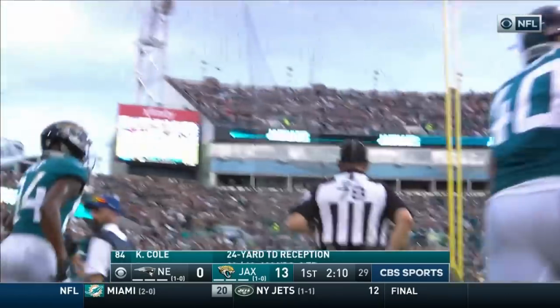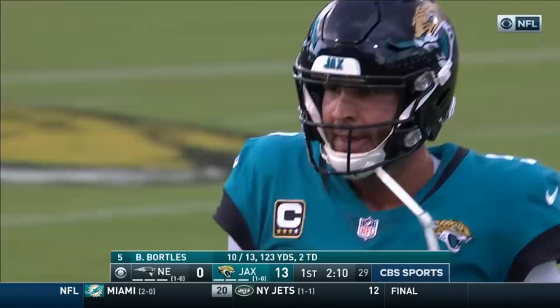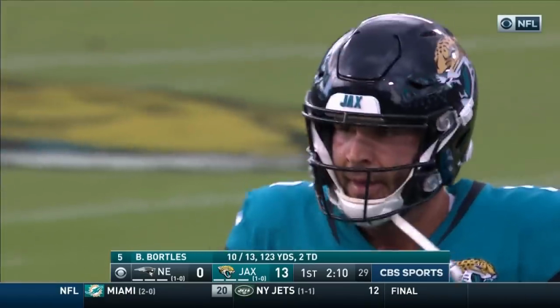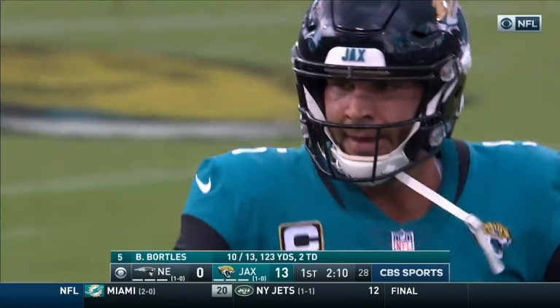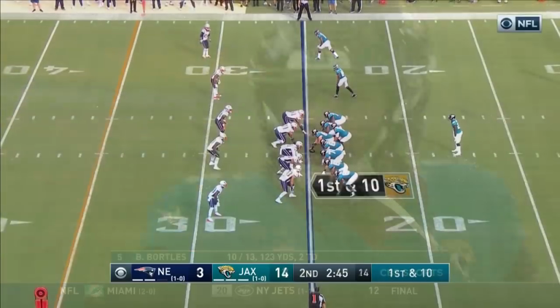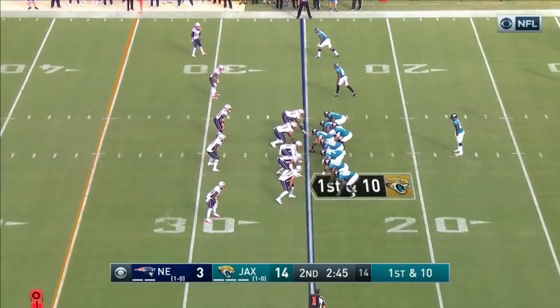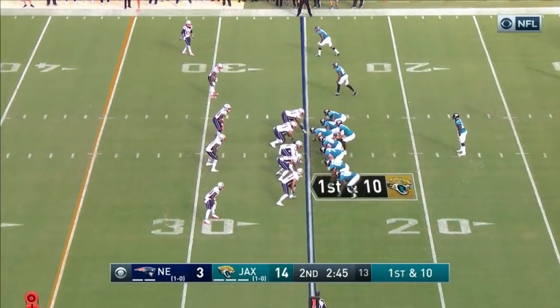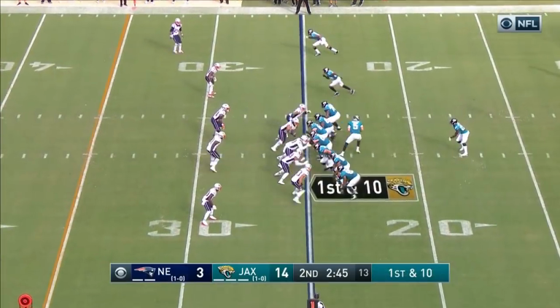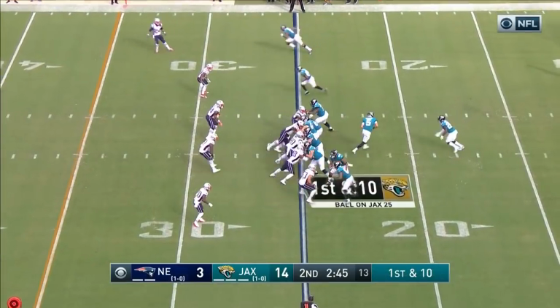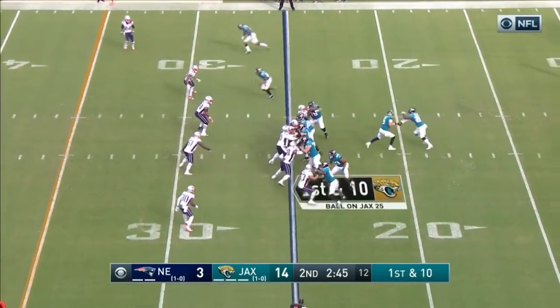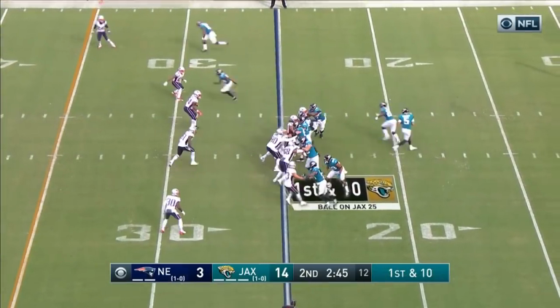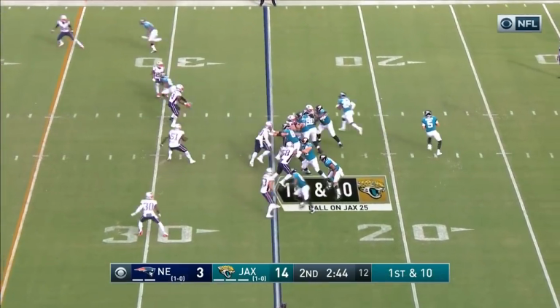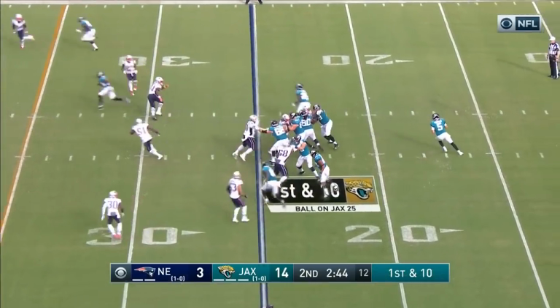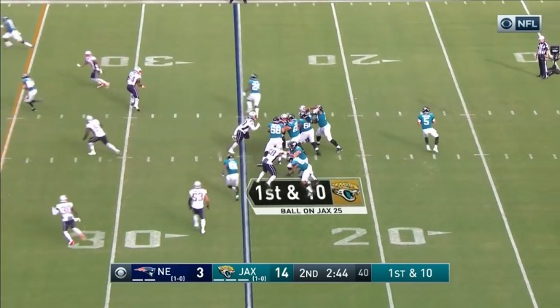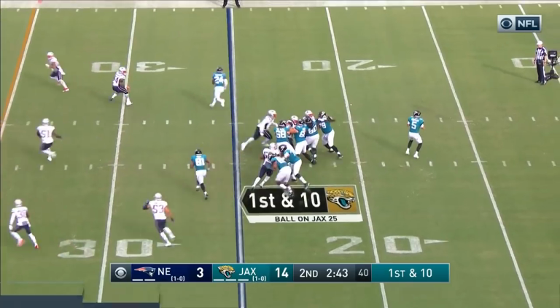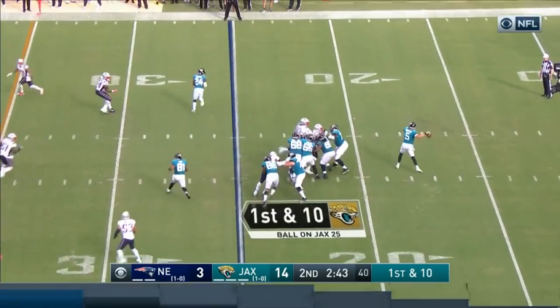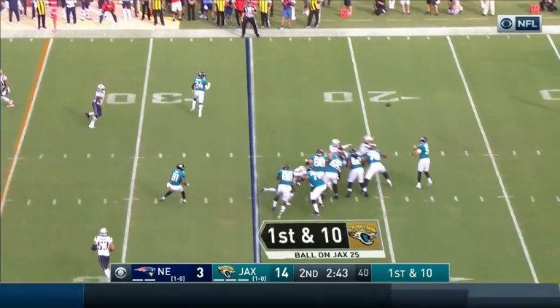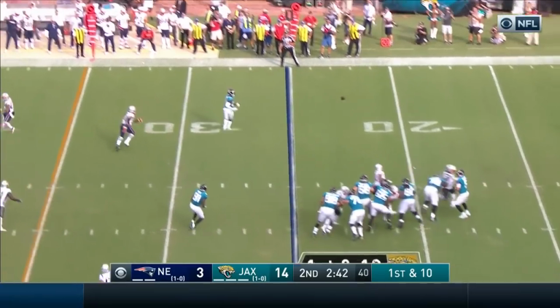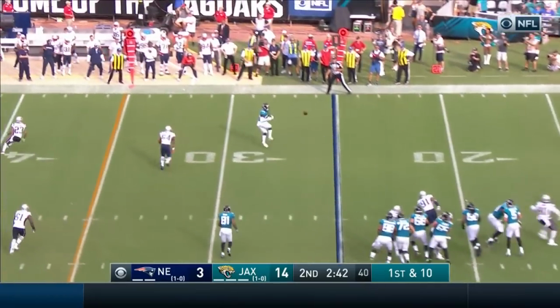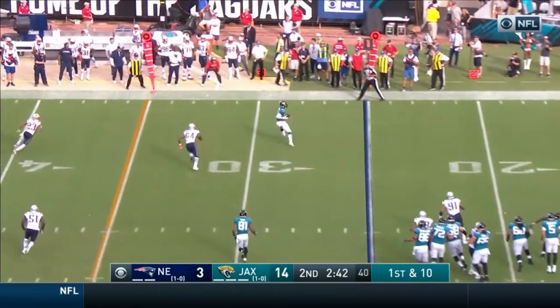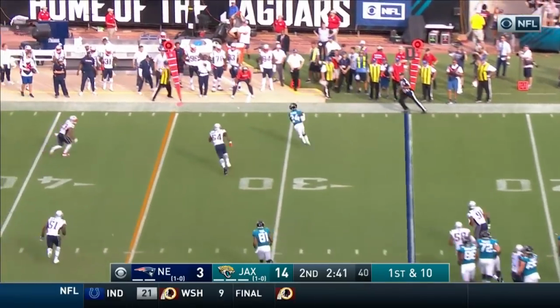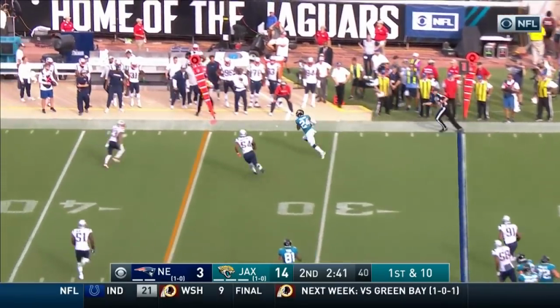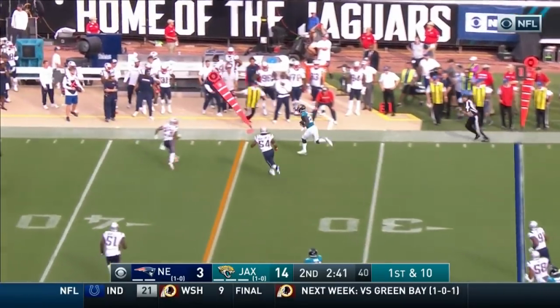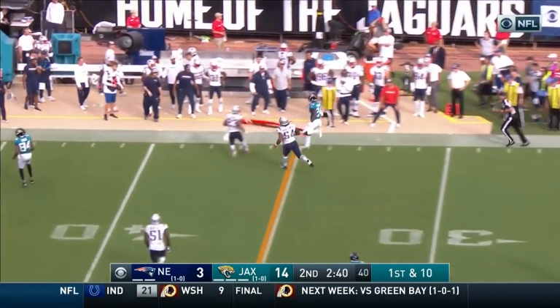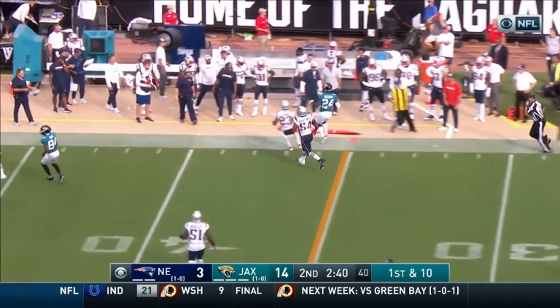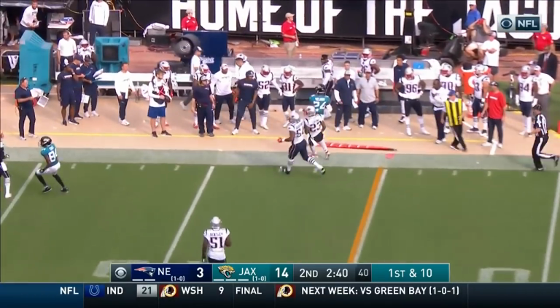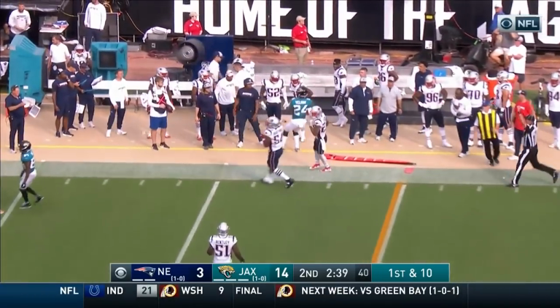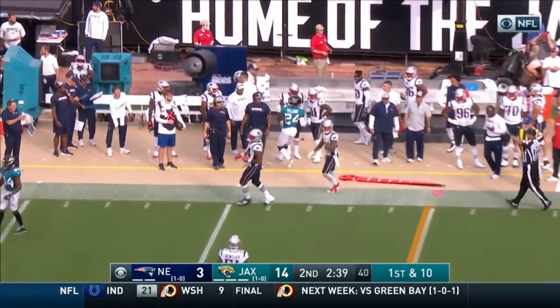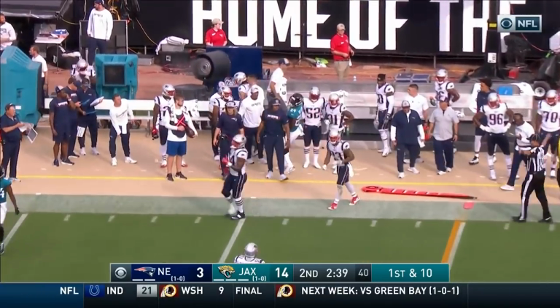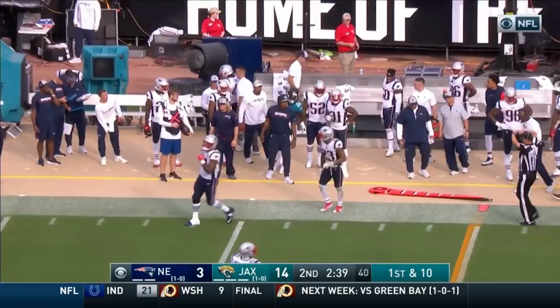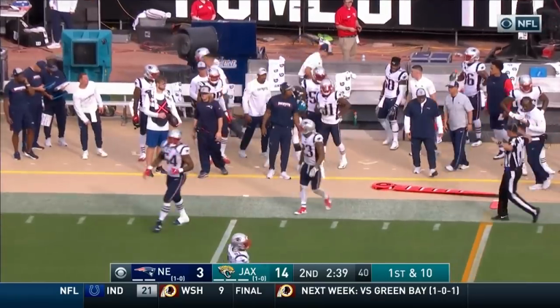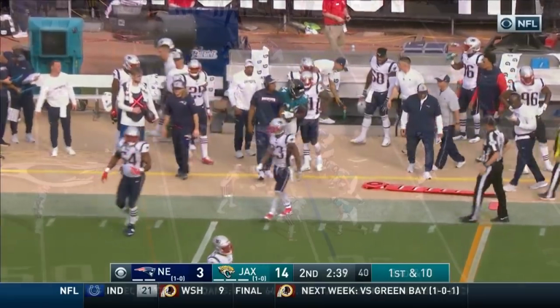When Bo ran up the ramp — a little gamesmanship behind the scenes. First and 10, throw is on the money for Yeldon. He steps out after a first down.